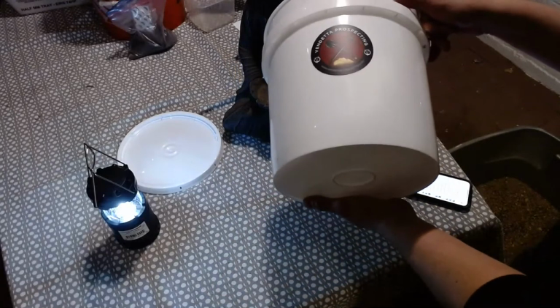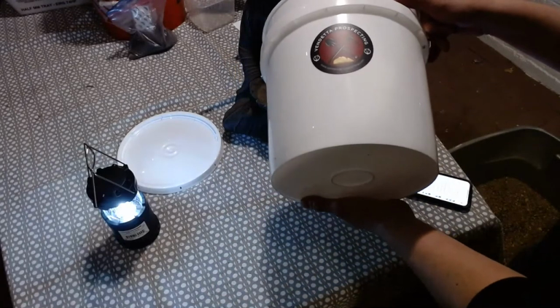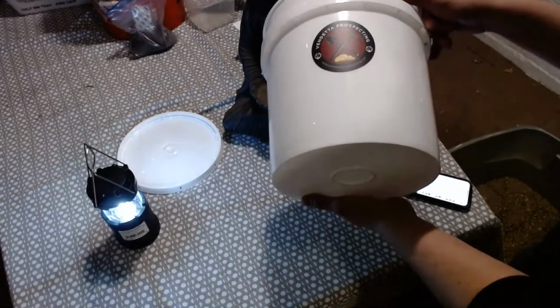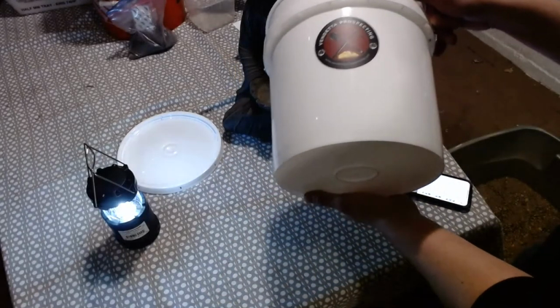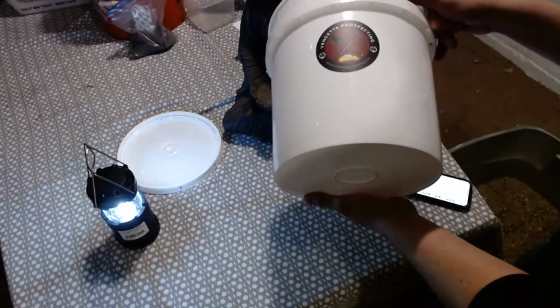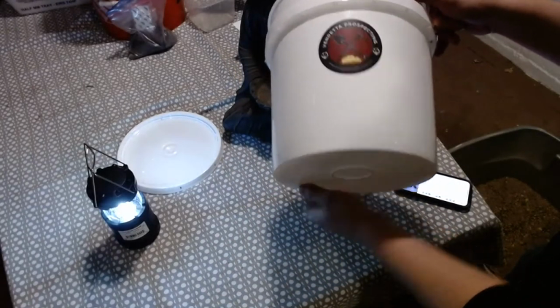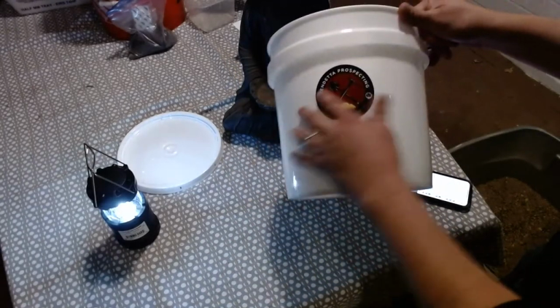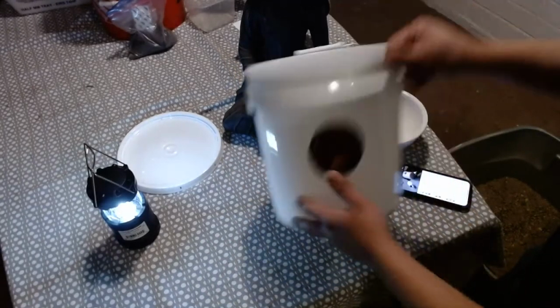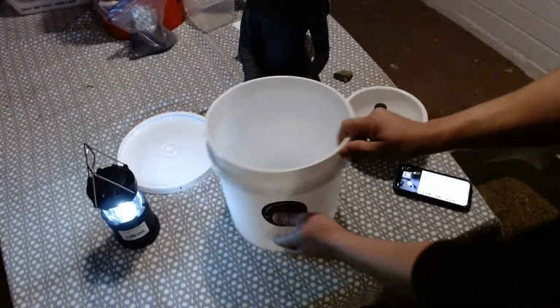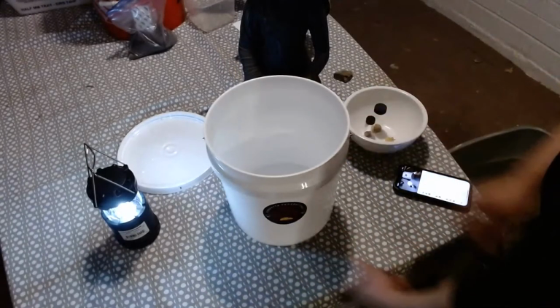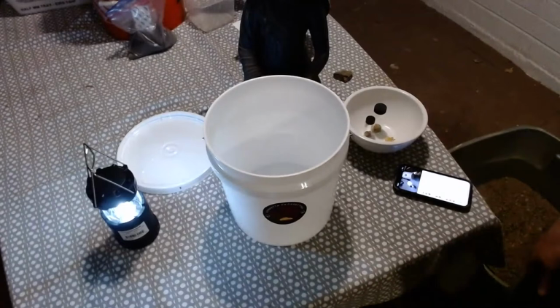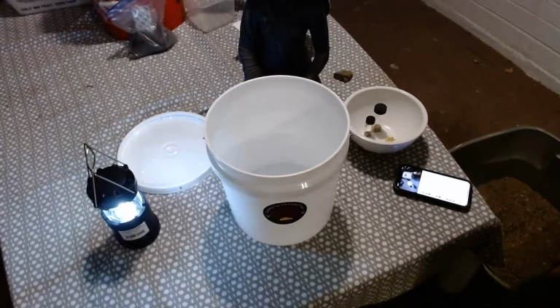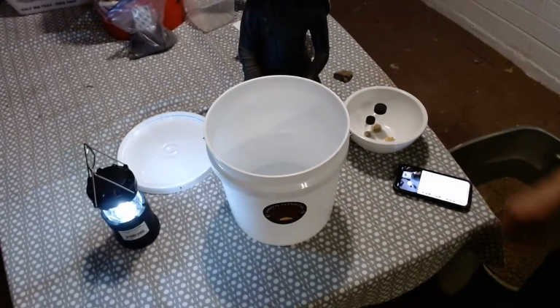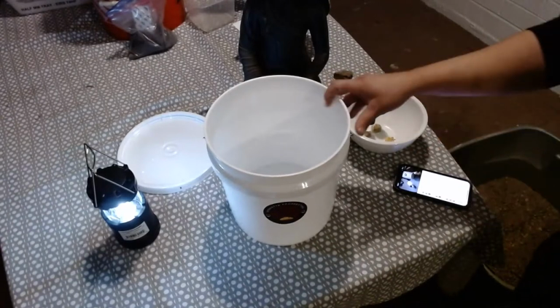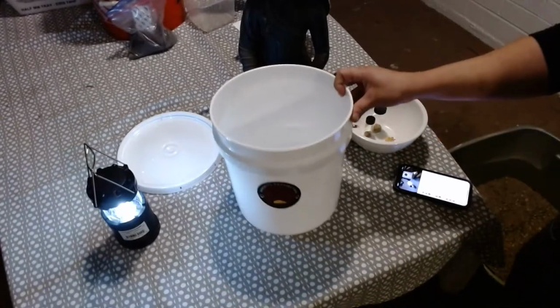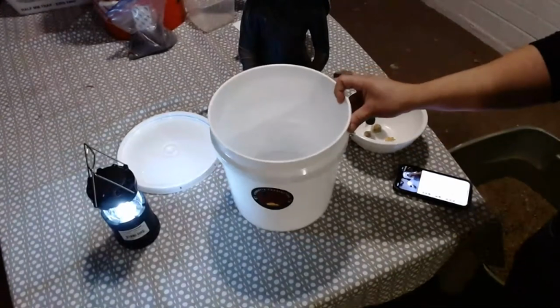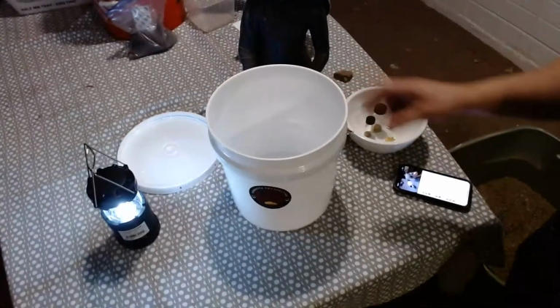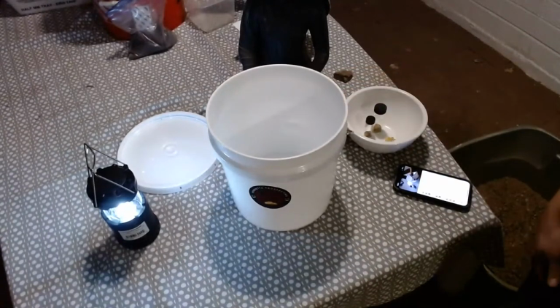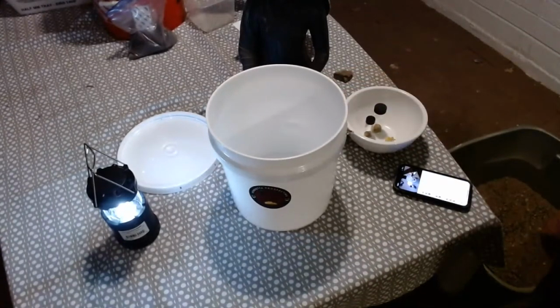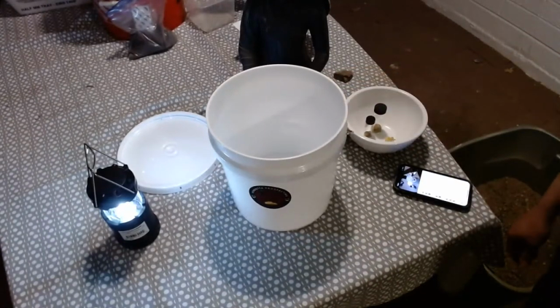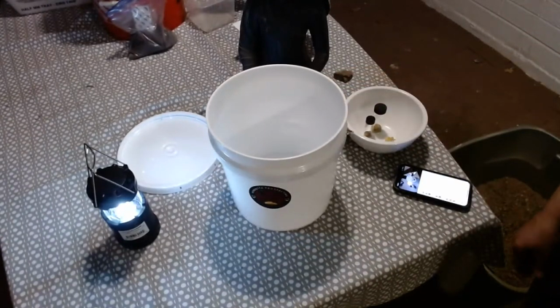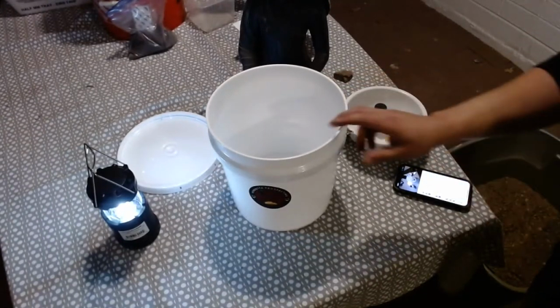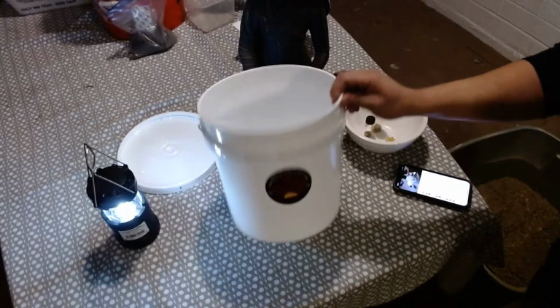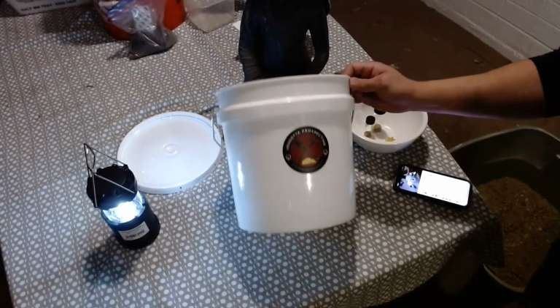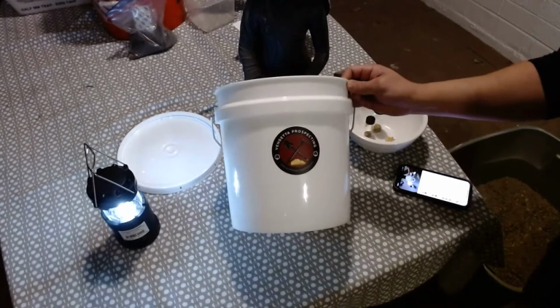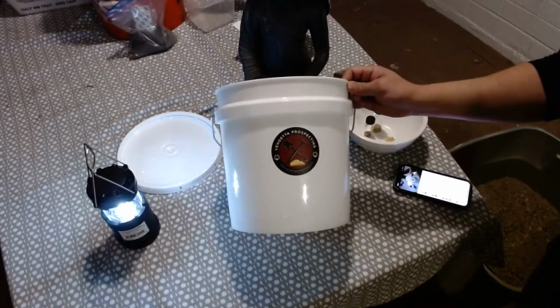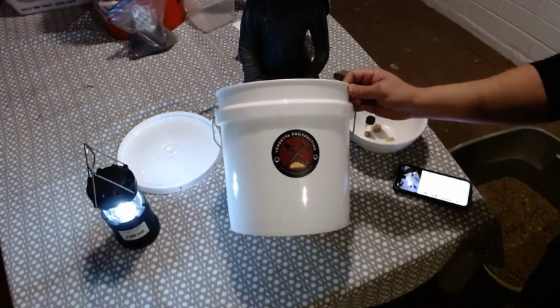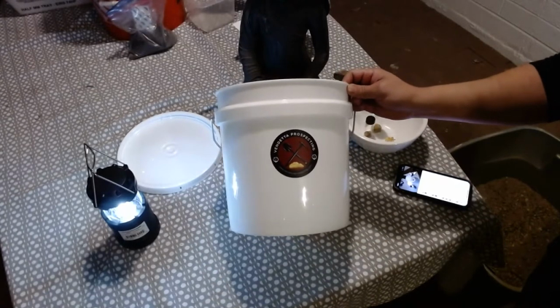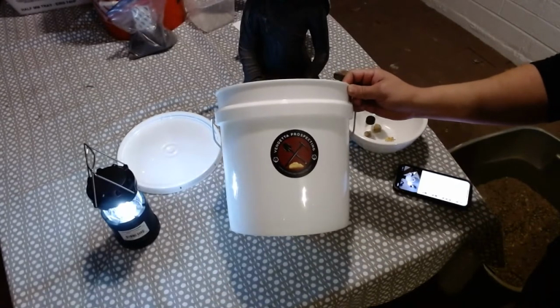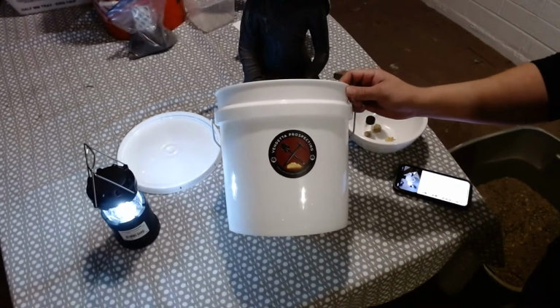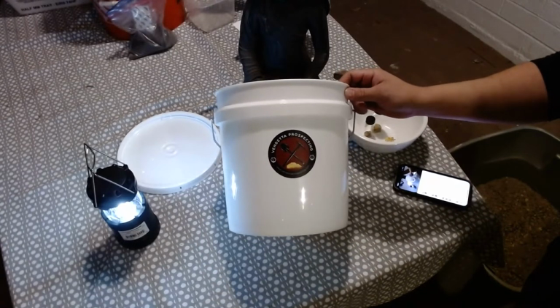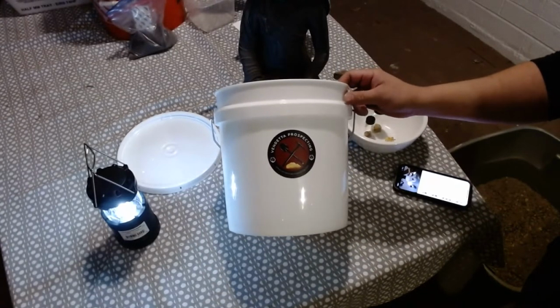This is going to be the first nugget bucket from Vendetta Prospecting. So hang out, watch us make it. Taxes are coming back soon, I hope. This and many other buckets to come.